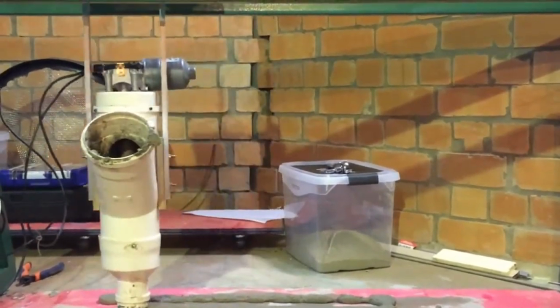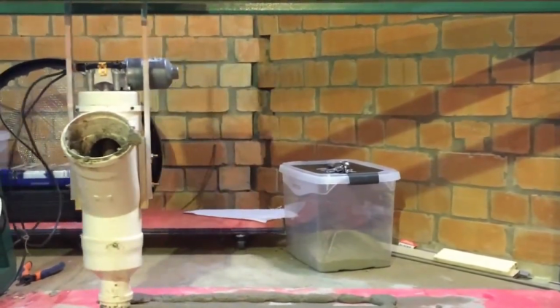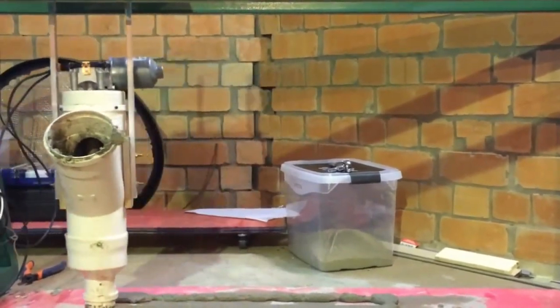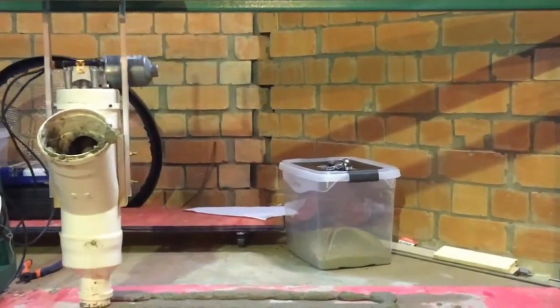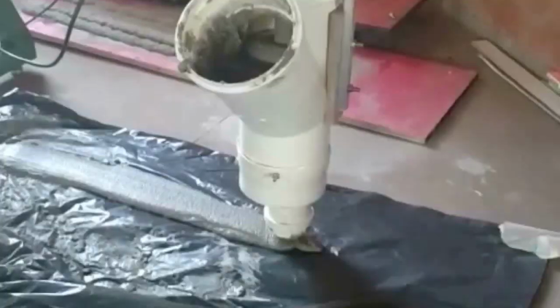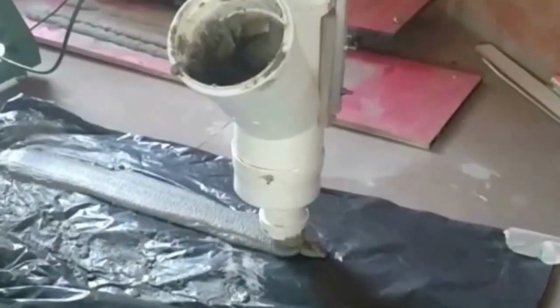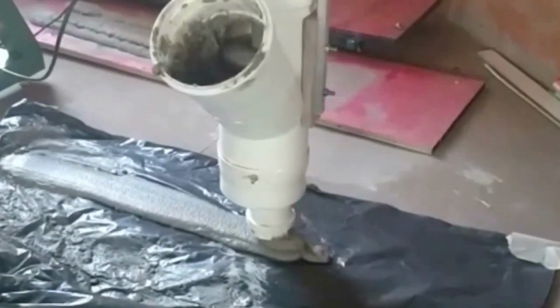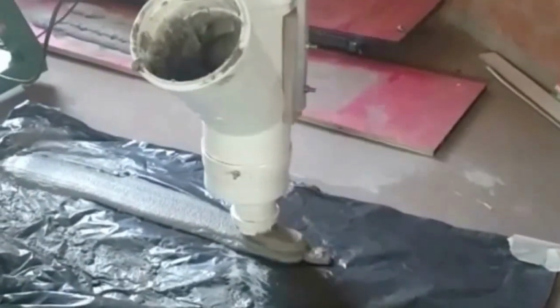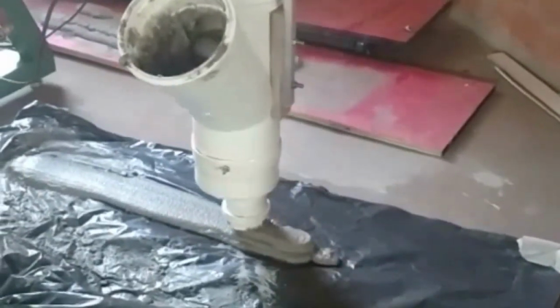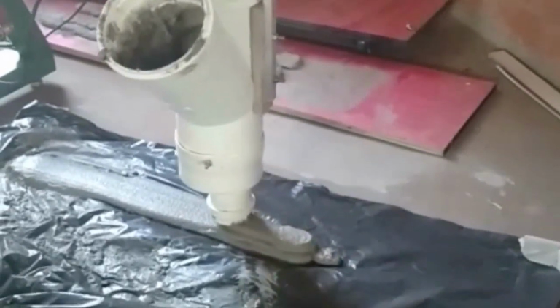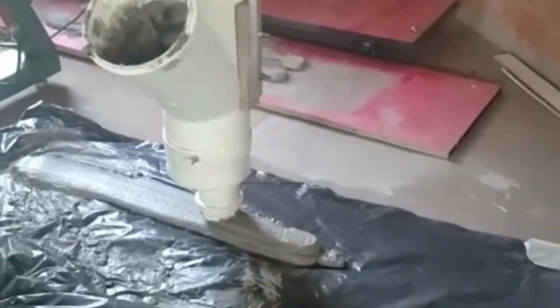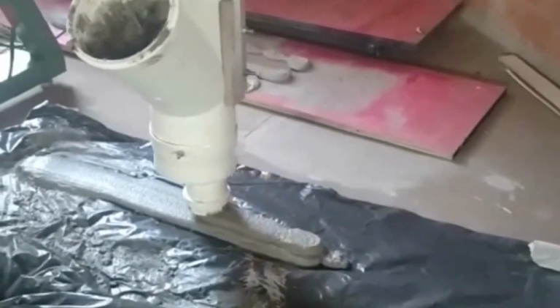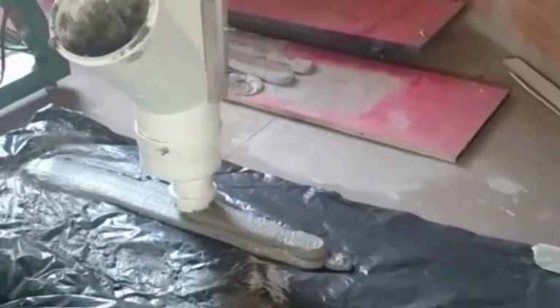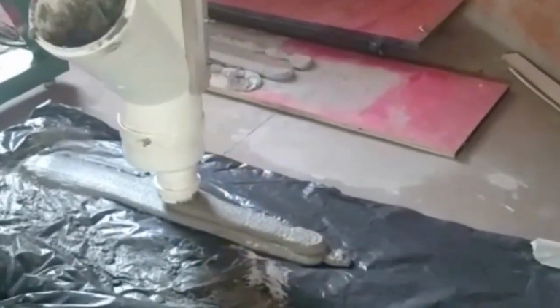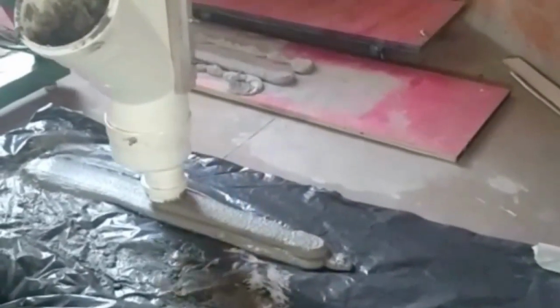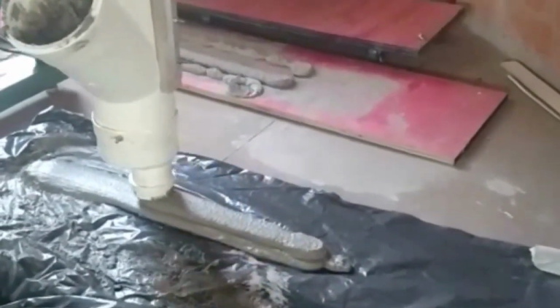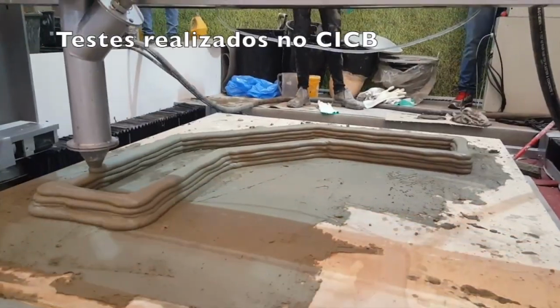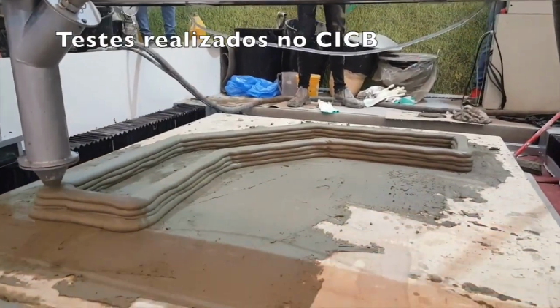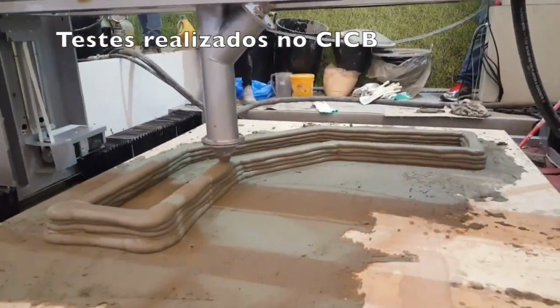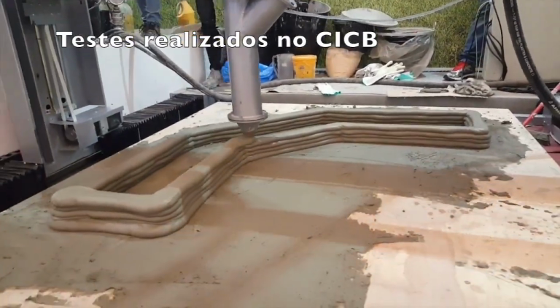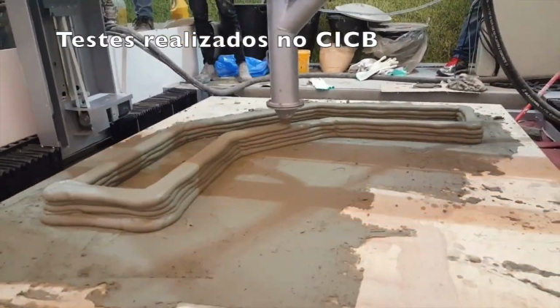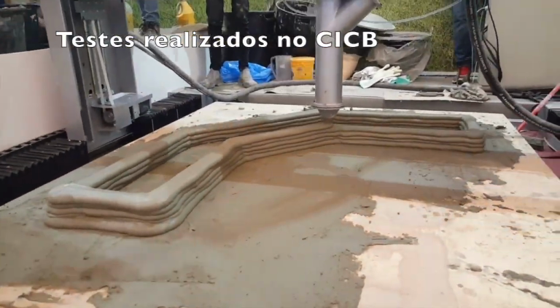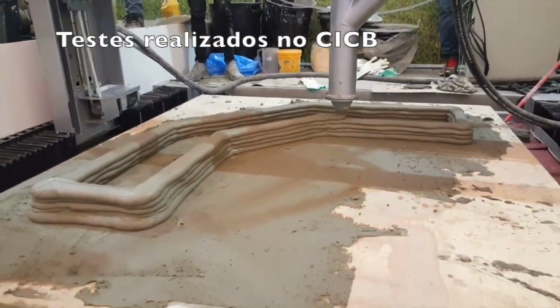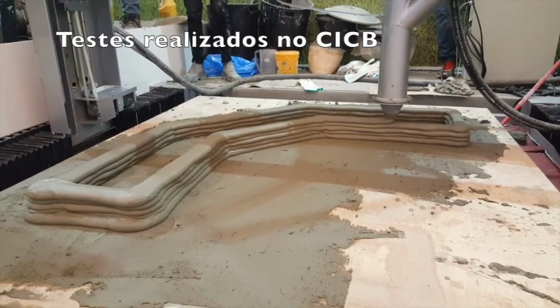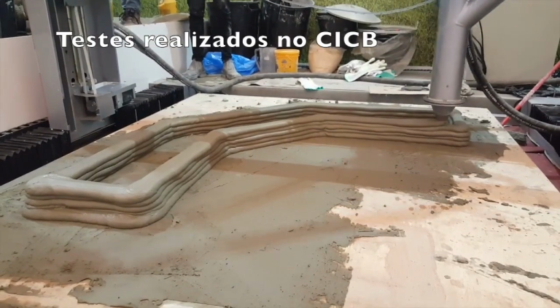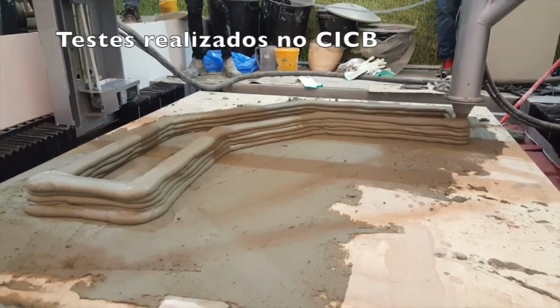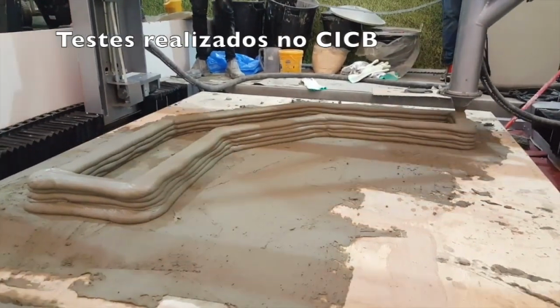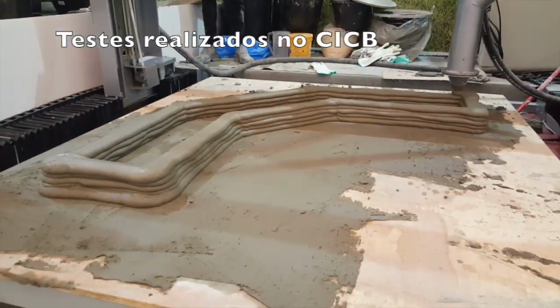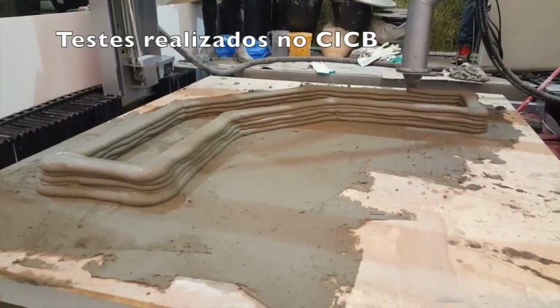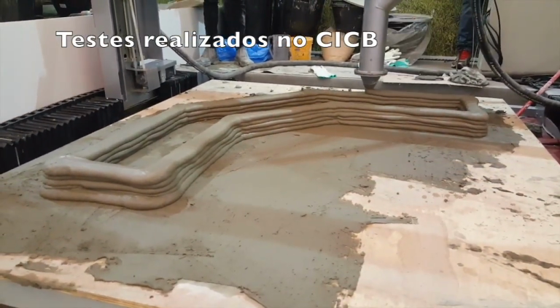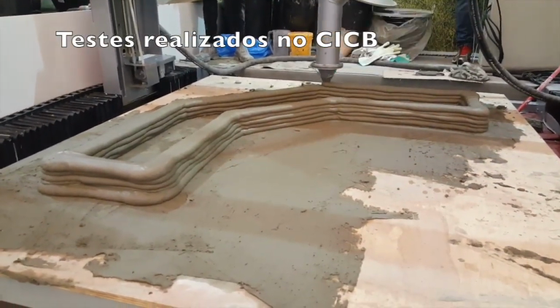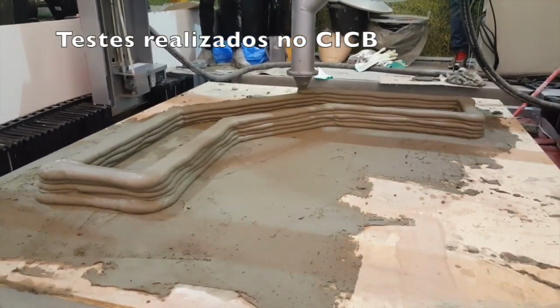Frankenstein helped push many of the early innovations and learning experiences for Inova House 3D. Through their learning process, they decided to build walls that are not connected by an interior support structure and don't even use rebar.